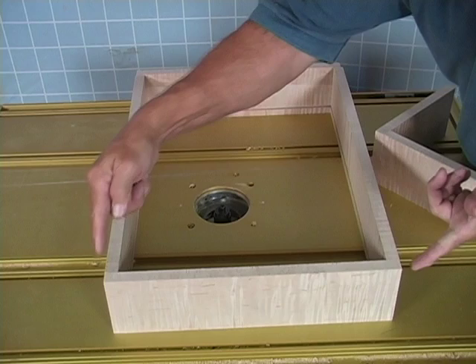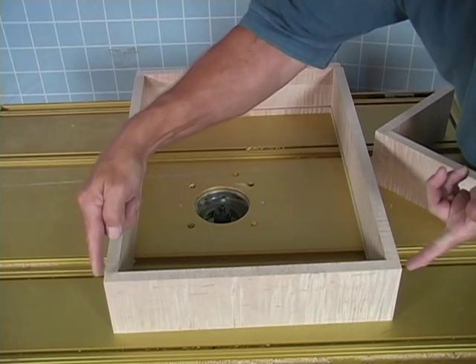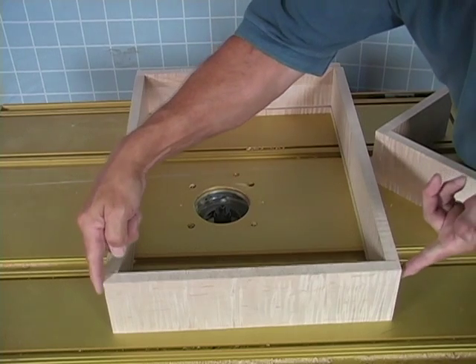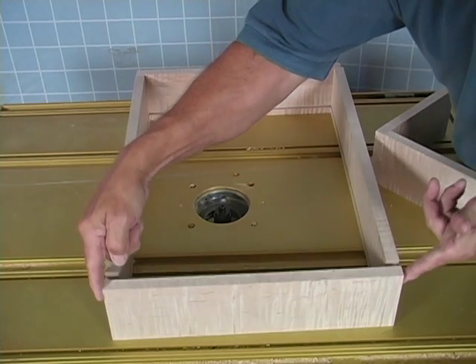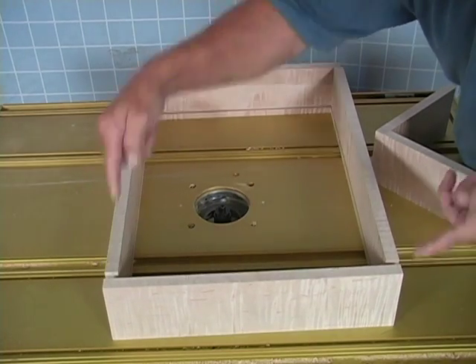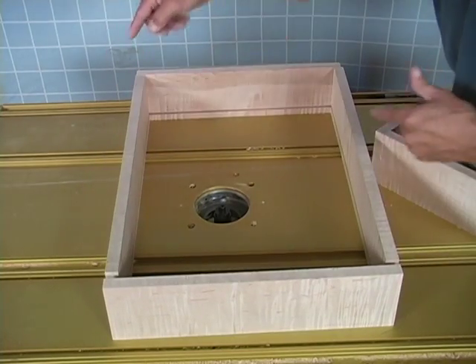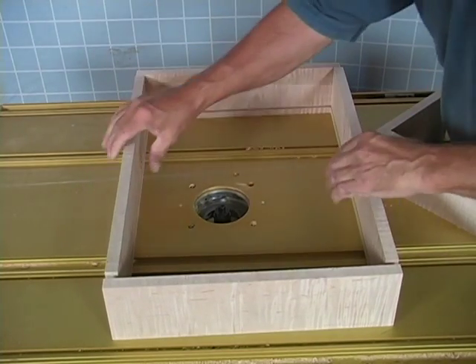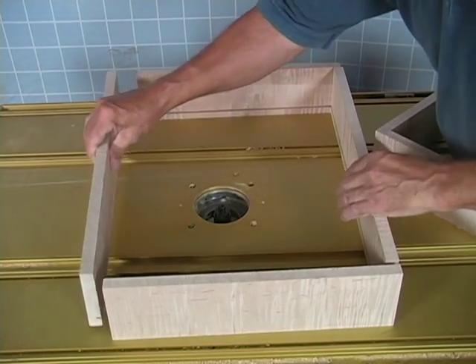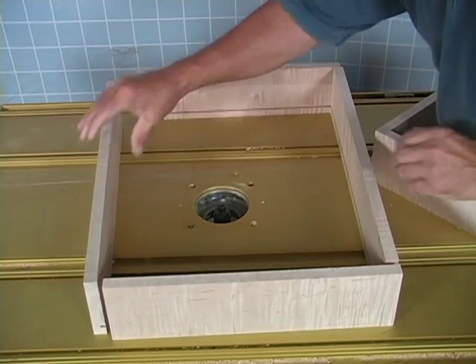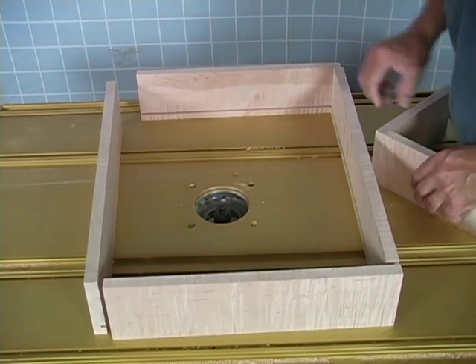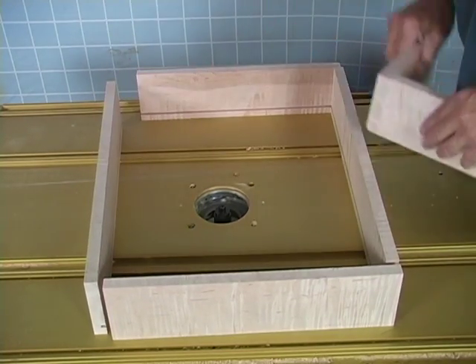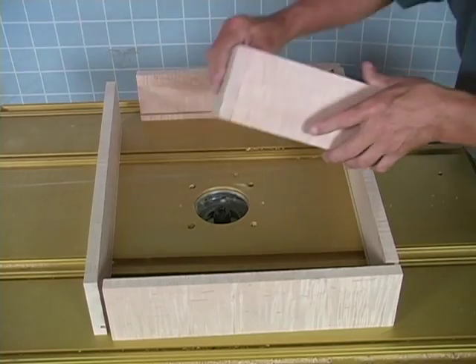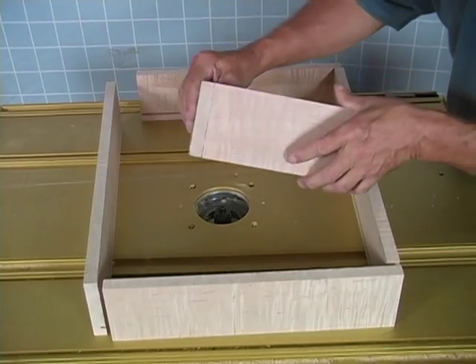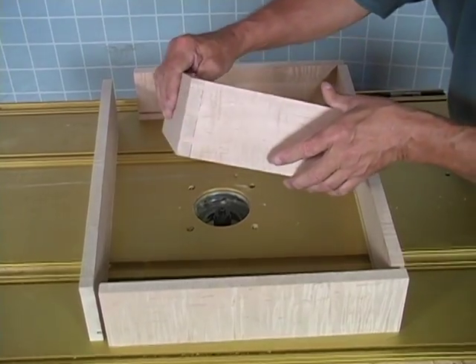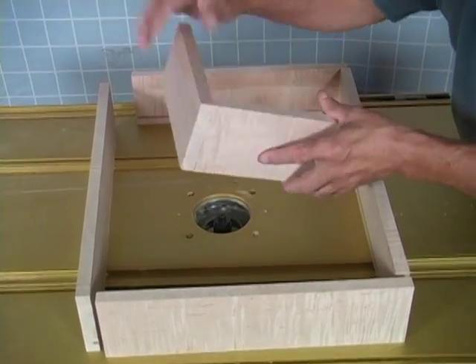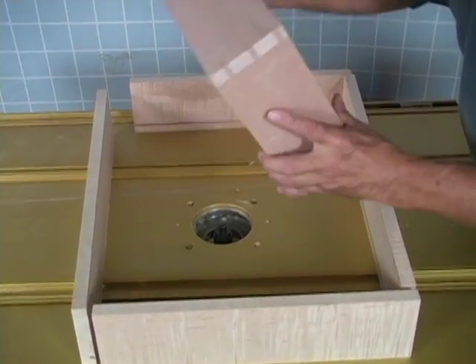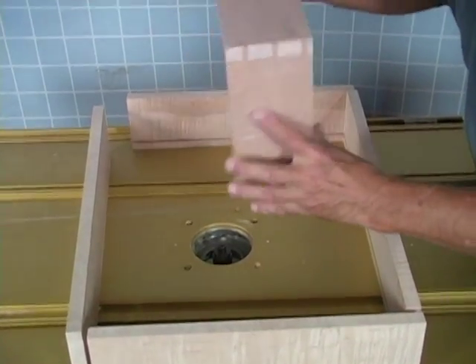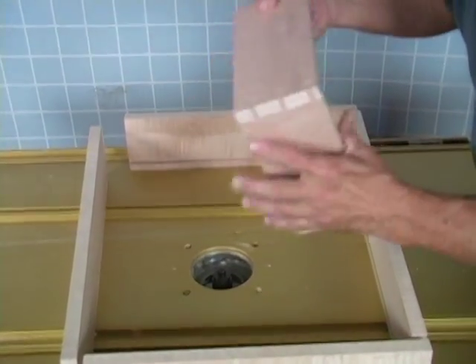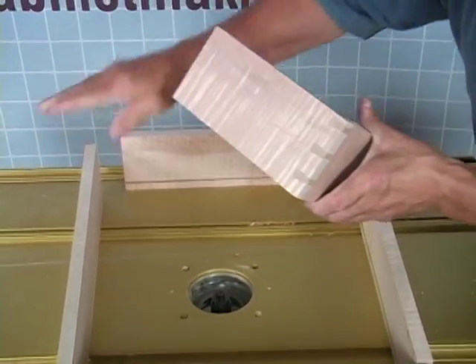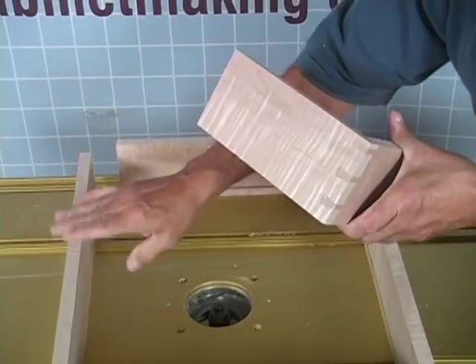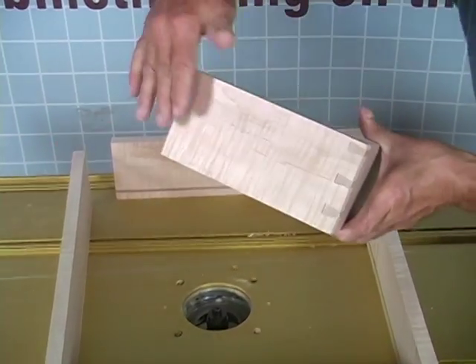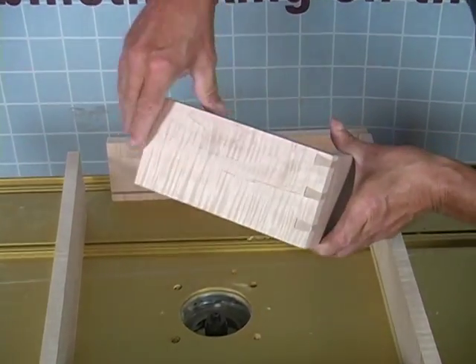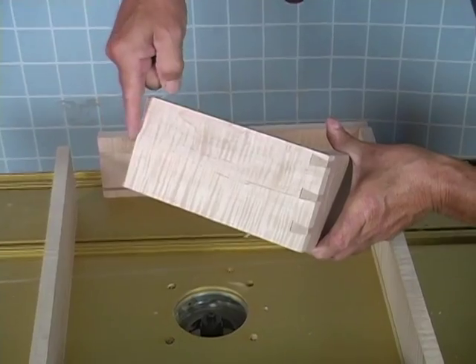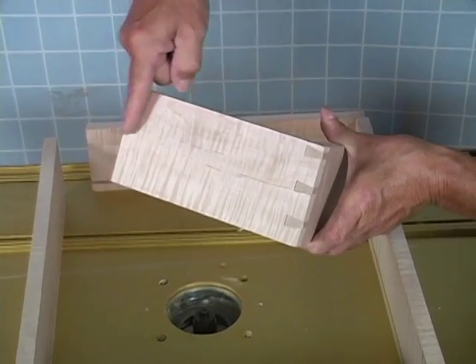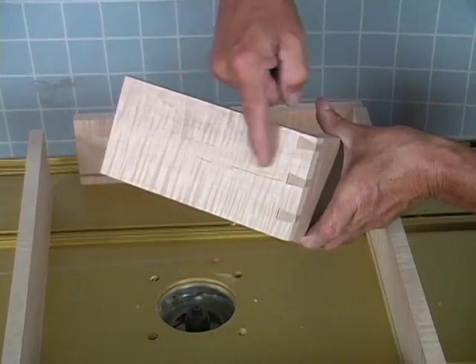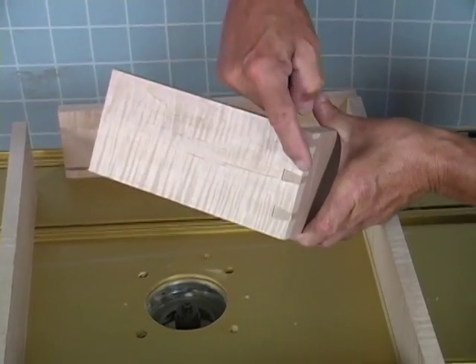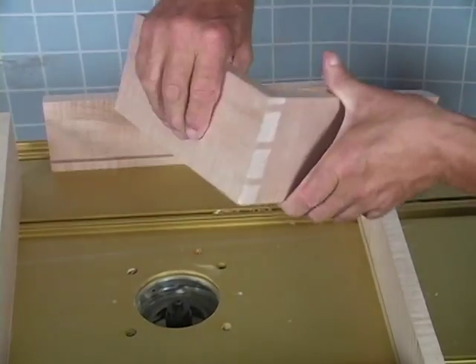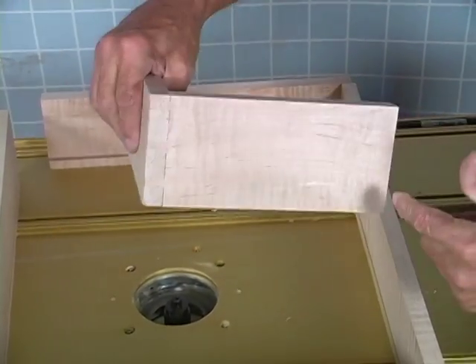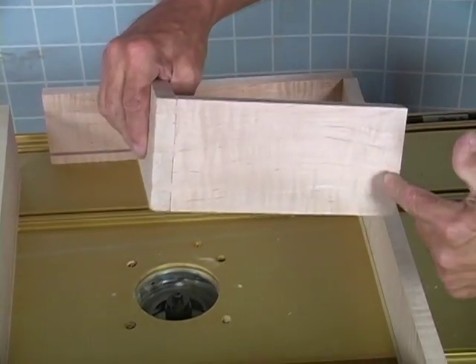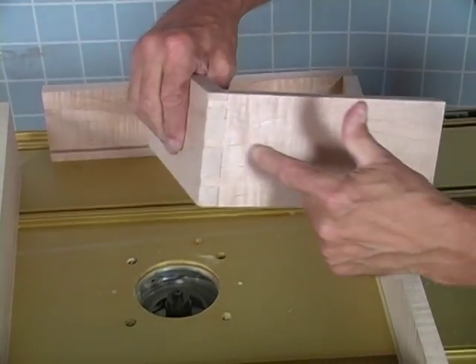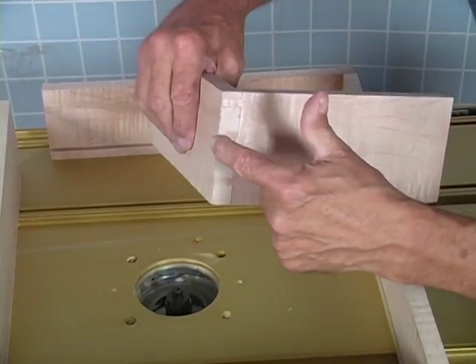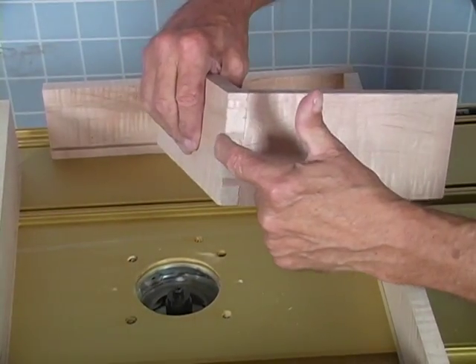The front and the back are 15 and a half, and the sides are 21 because we're using through dovetails. Here's a sample of a through dovetail. This is one of the sides here, and it goes all the way through to the front, and the front goes all the way through to the side.